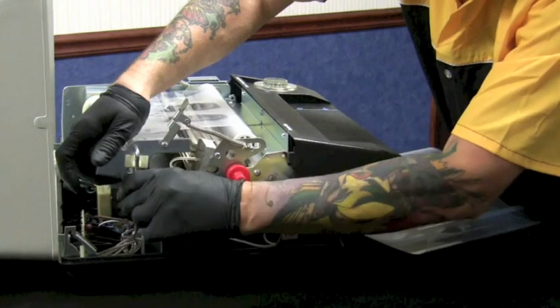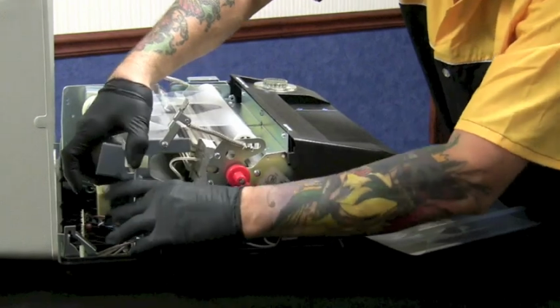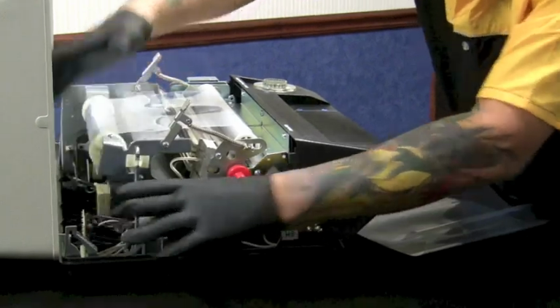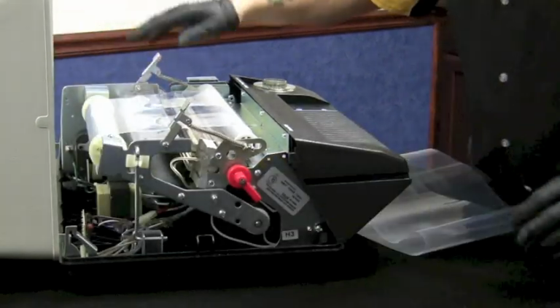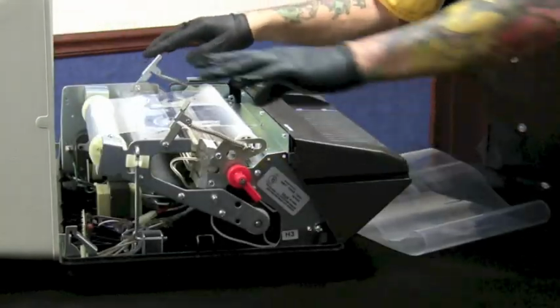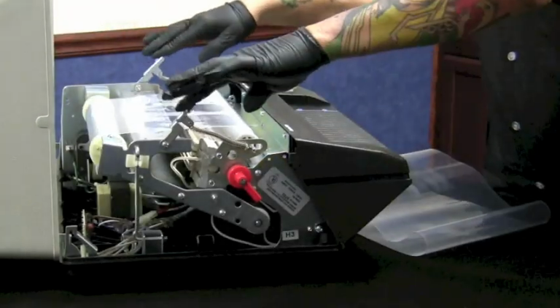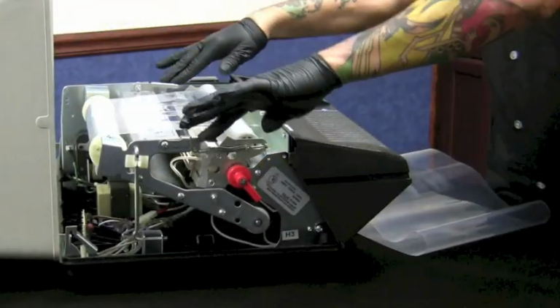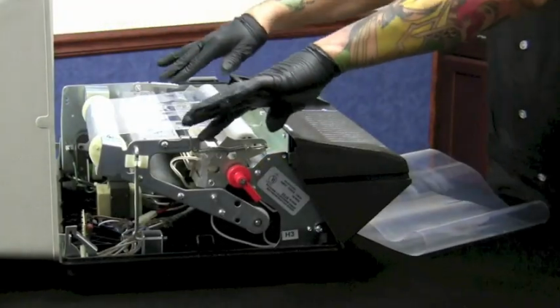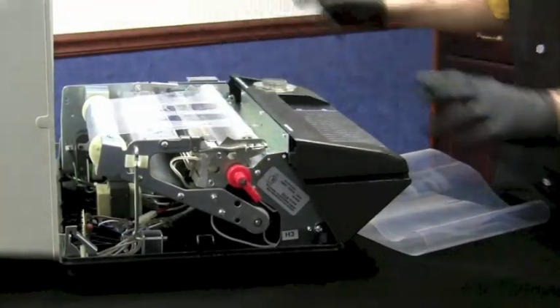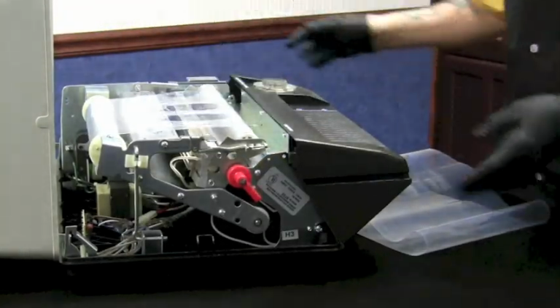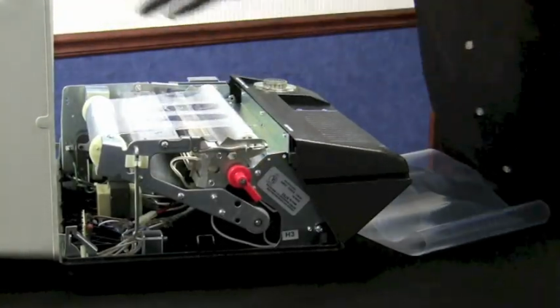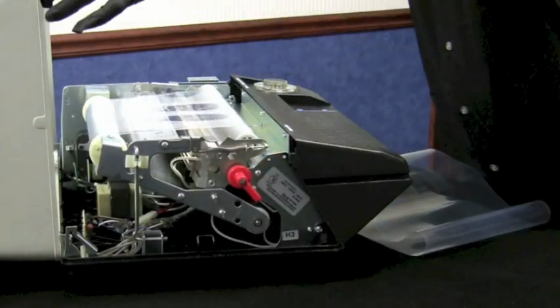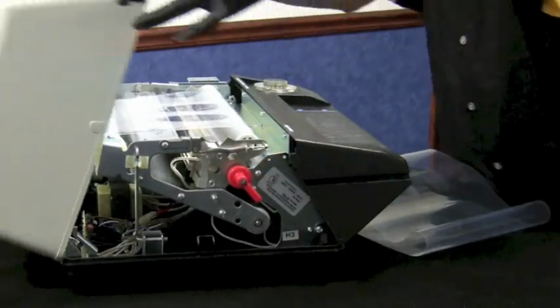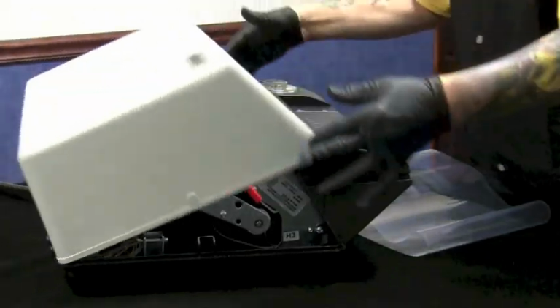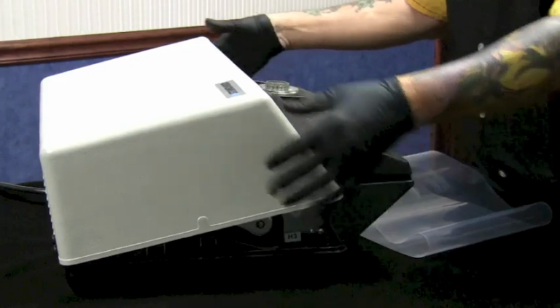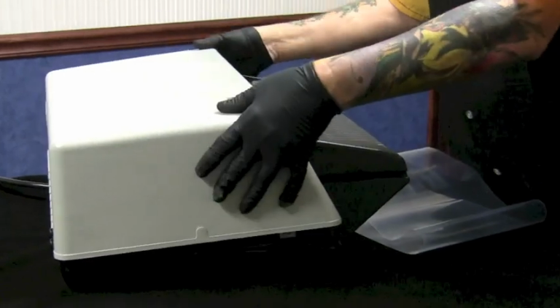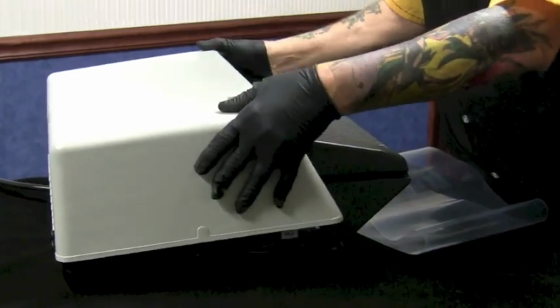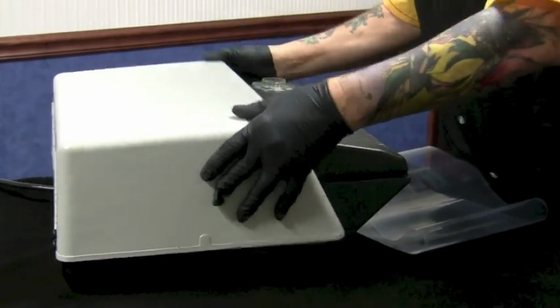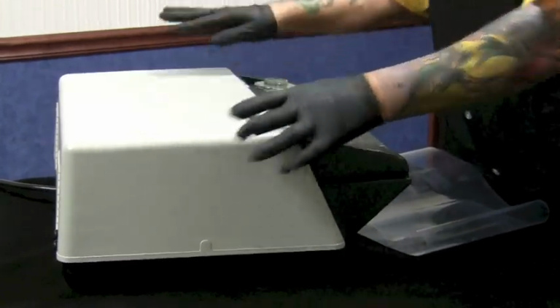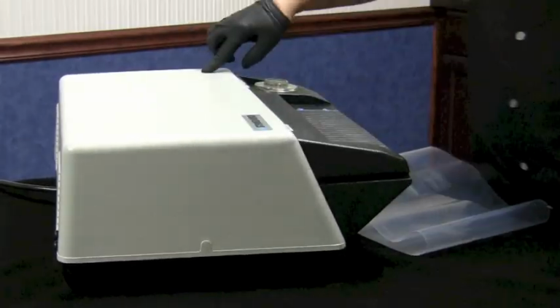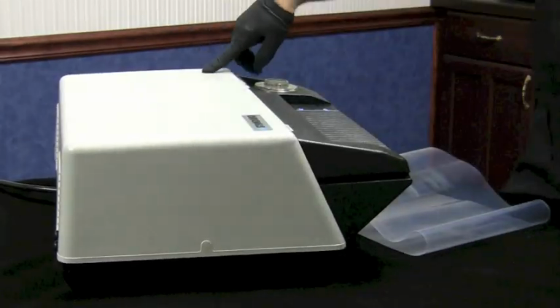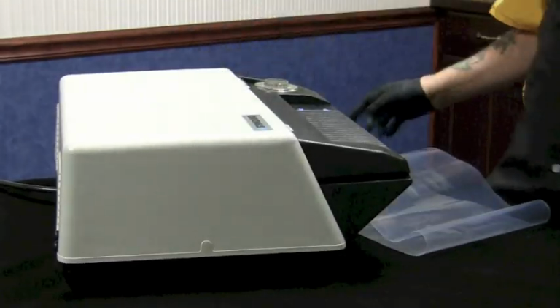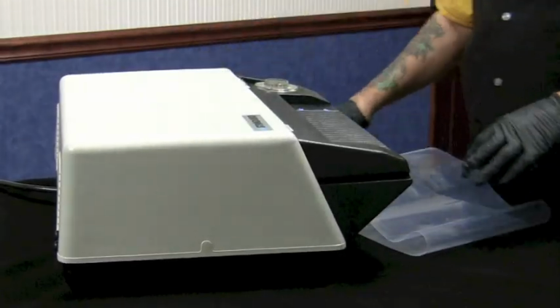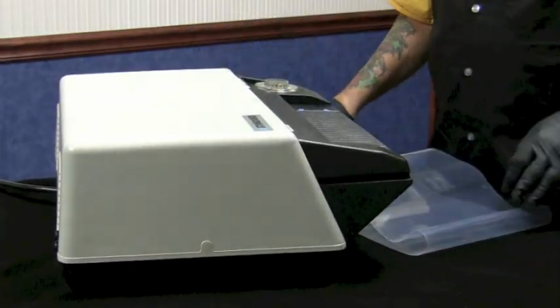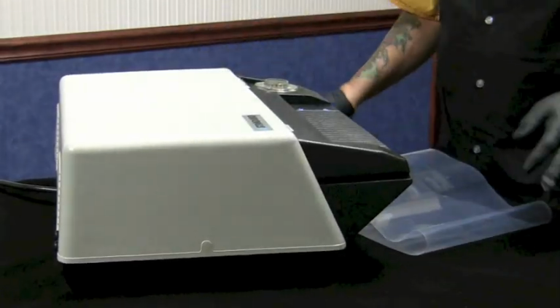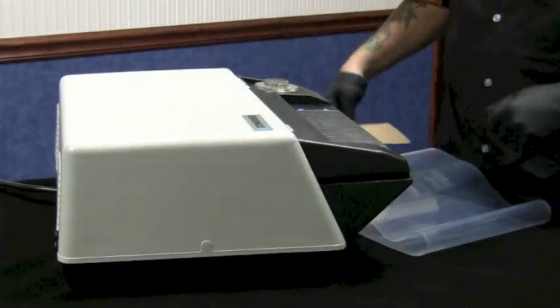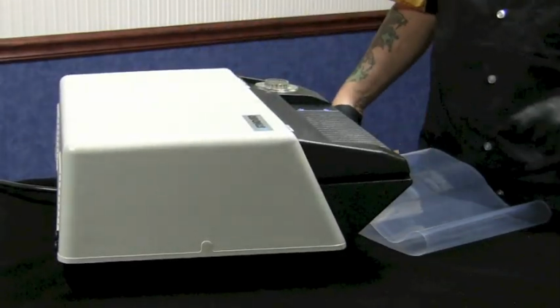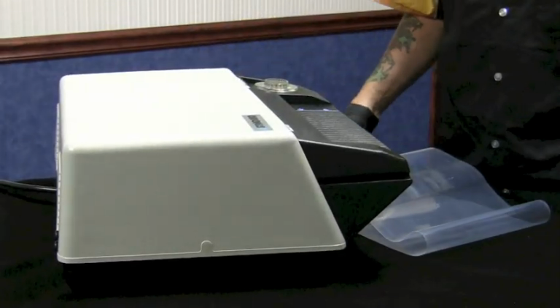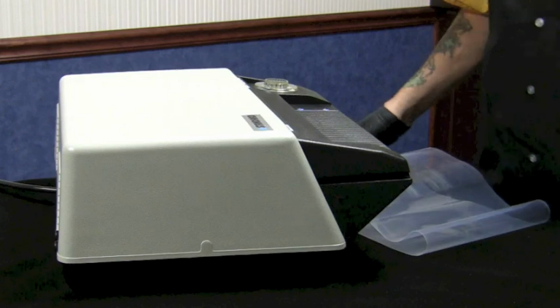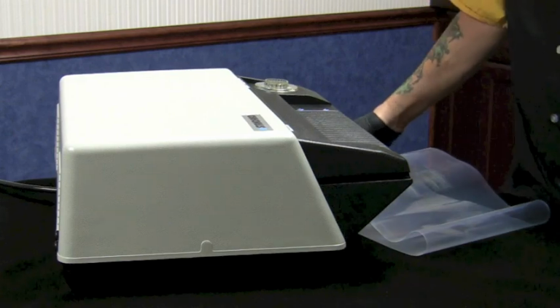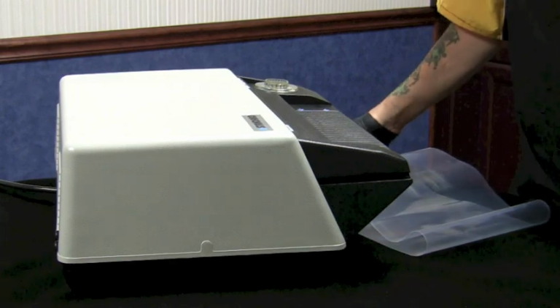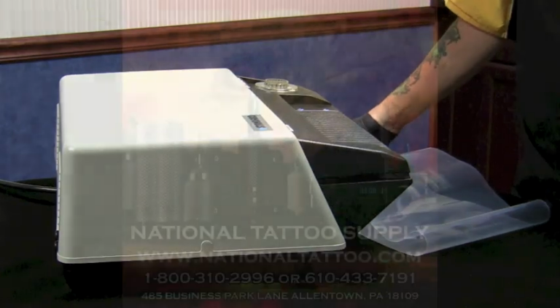When you align your support, lock your latches down, close your lid, and you engage your safety interlock switch — and your machine is now ready to run with the brand new belt.